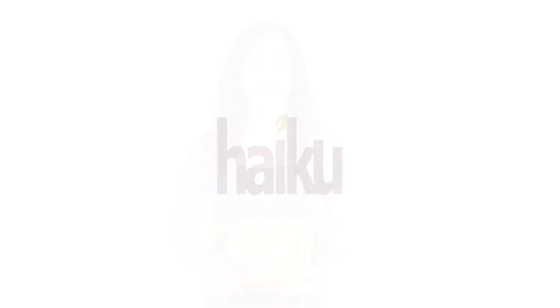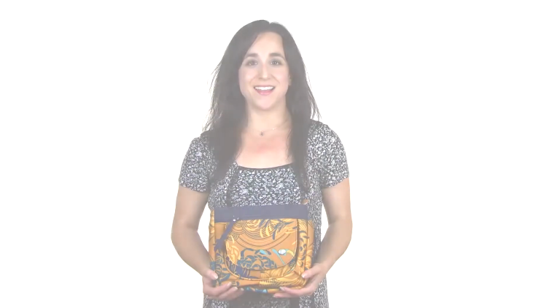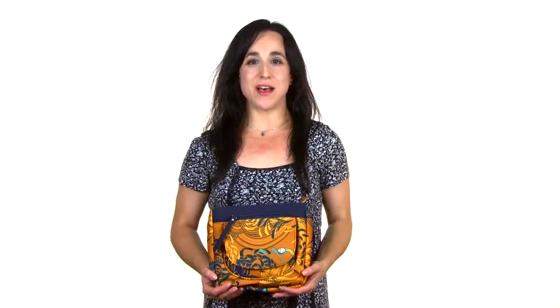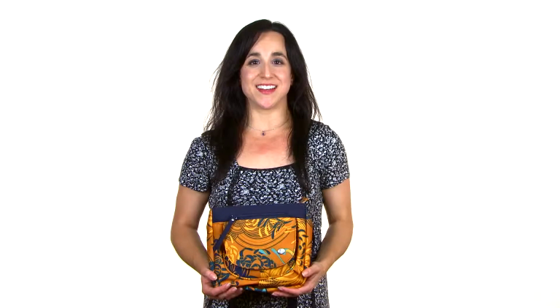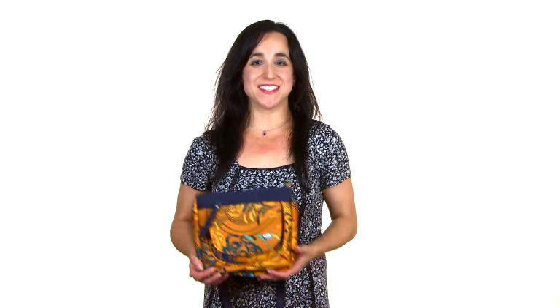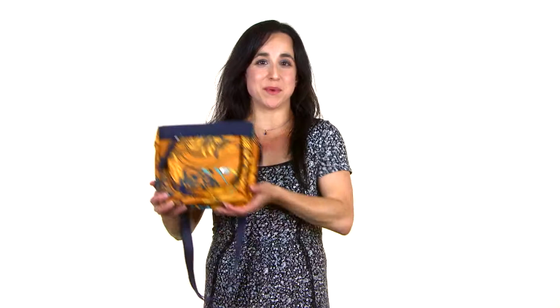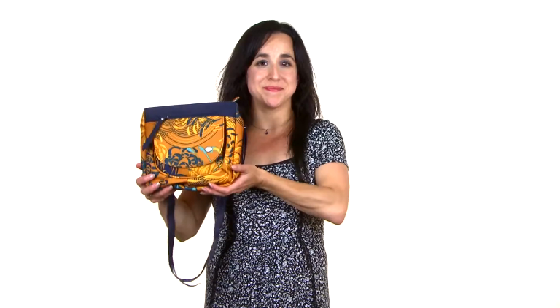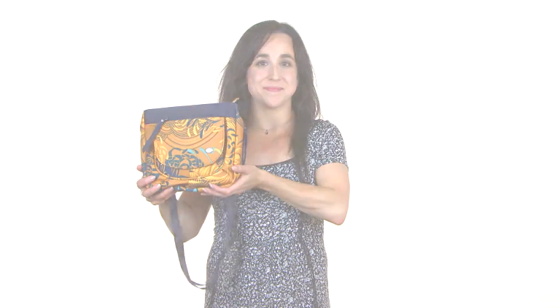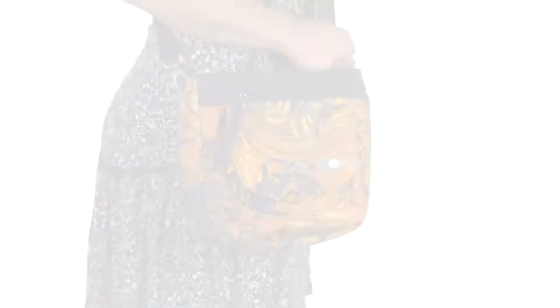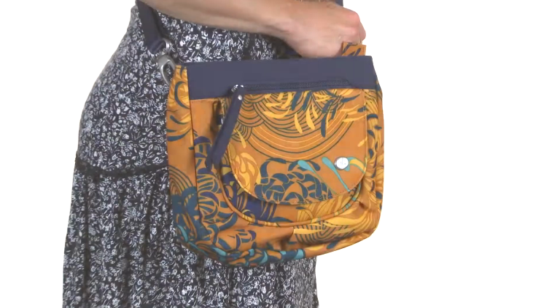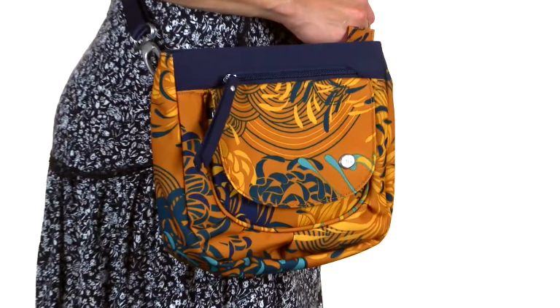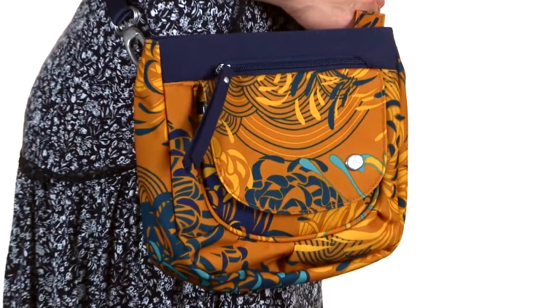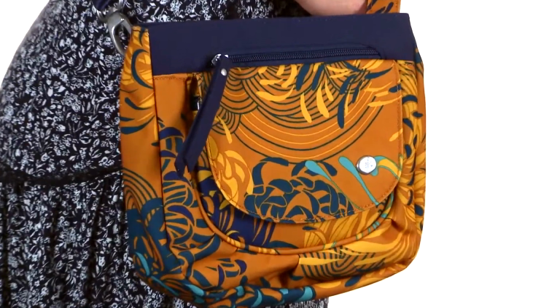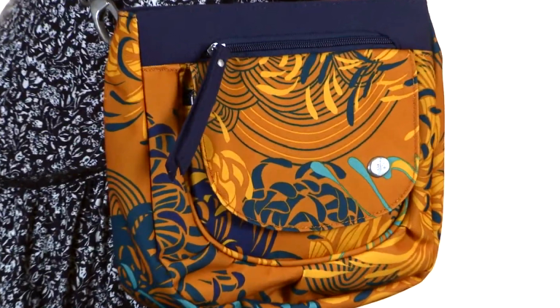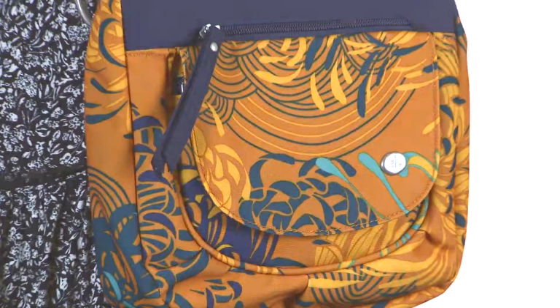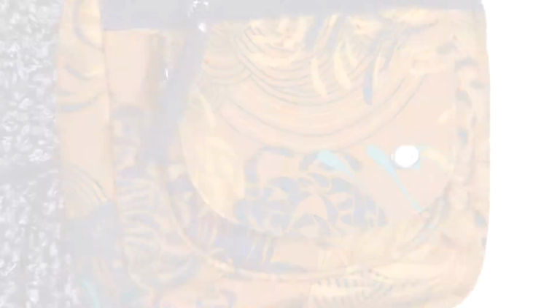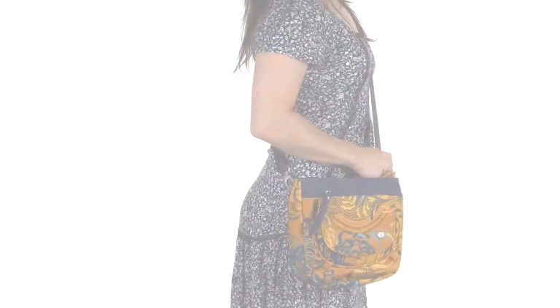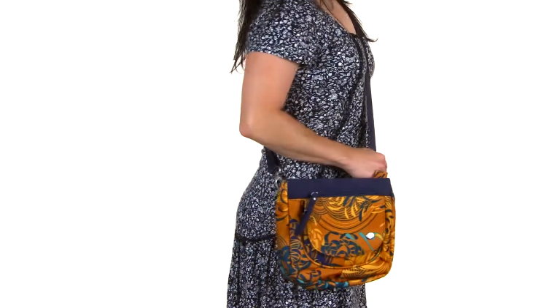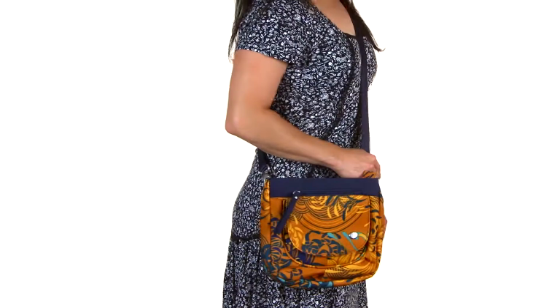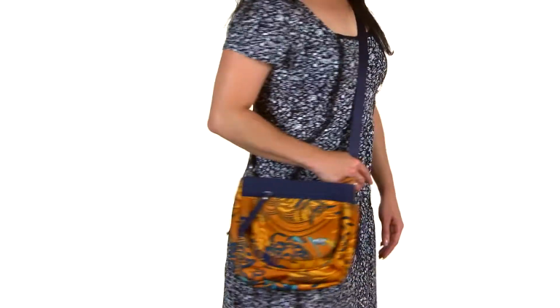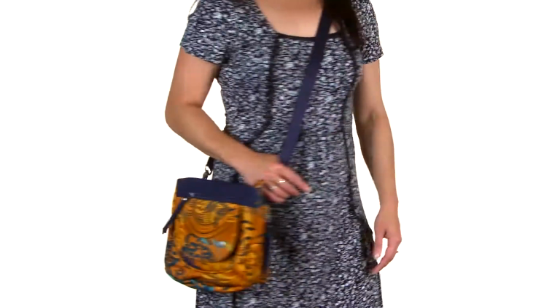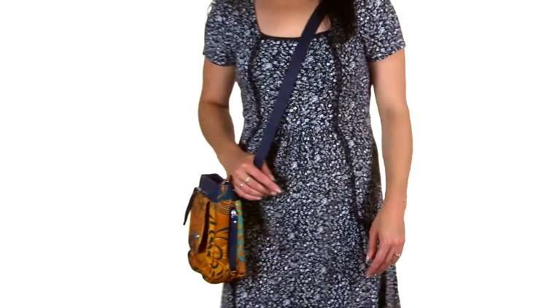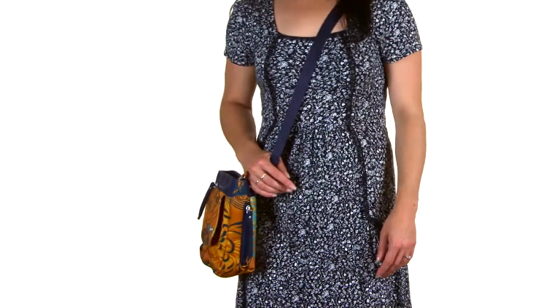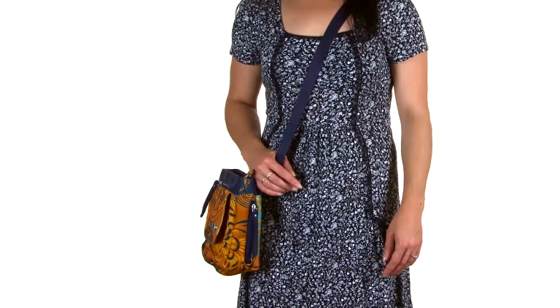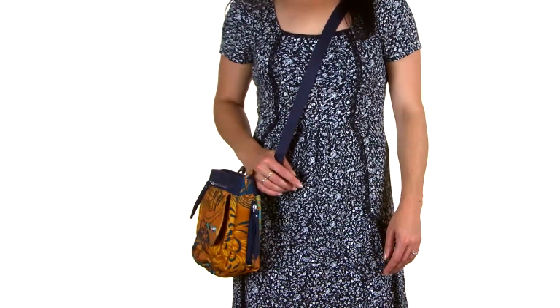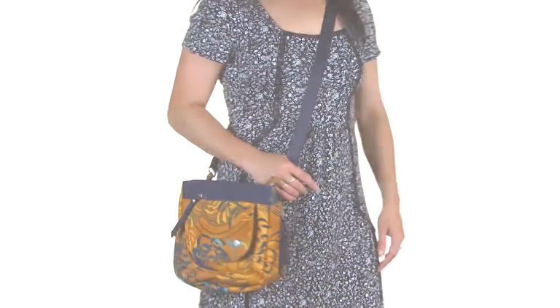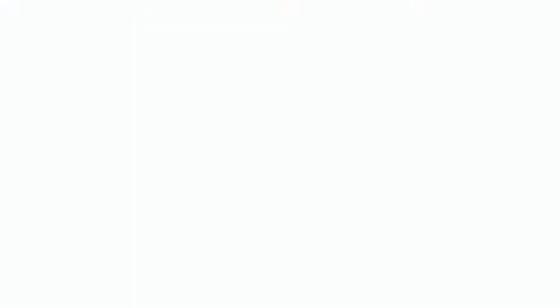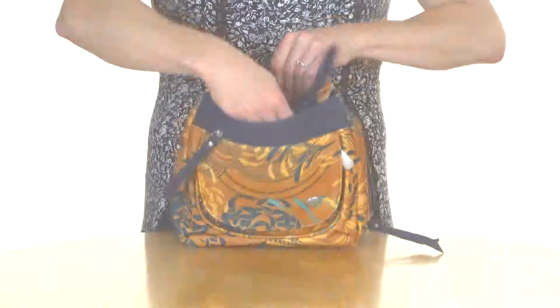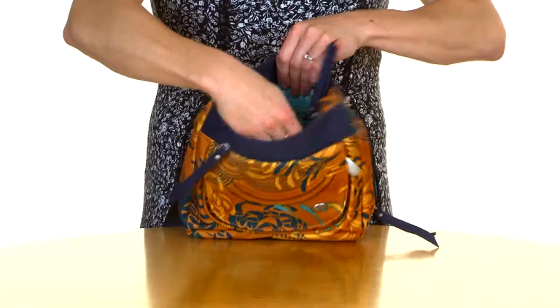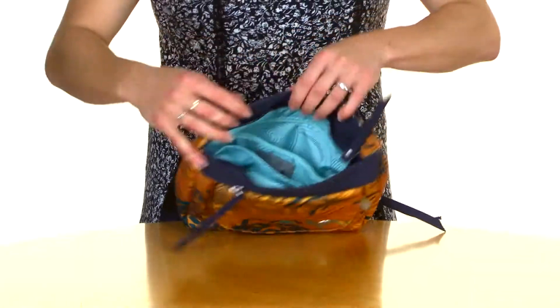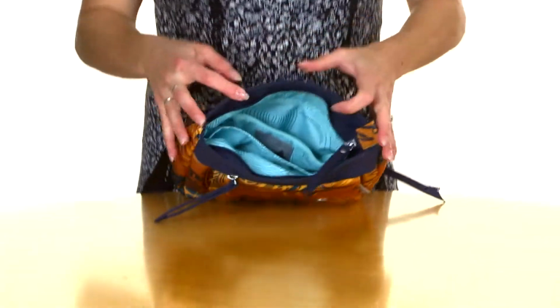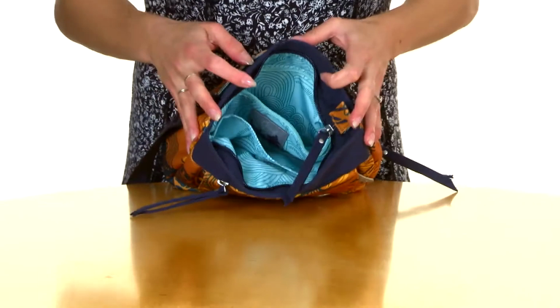Hi, I'm Allison and this is The Leap. With plenty of places to stash your essentials, The Leap is just the right size to grab and go.